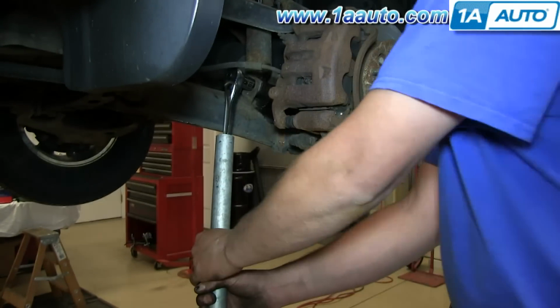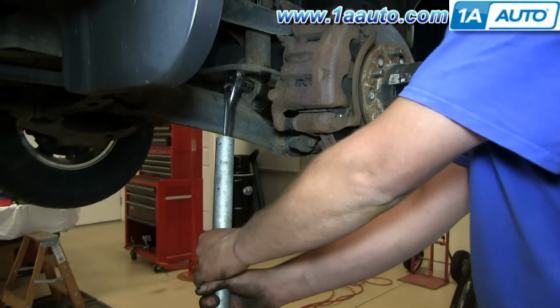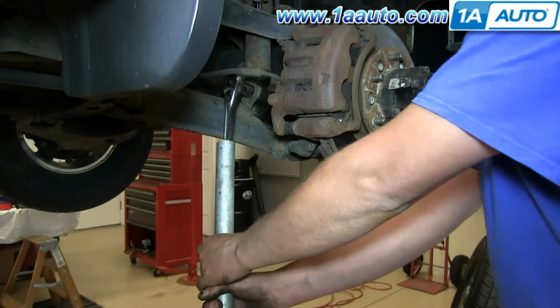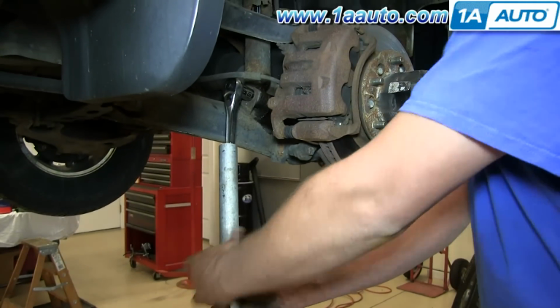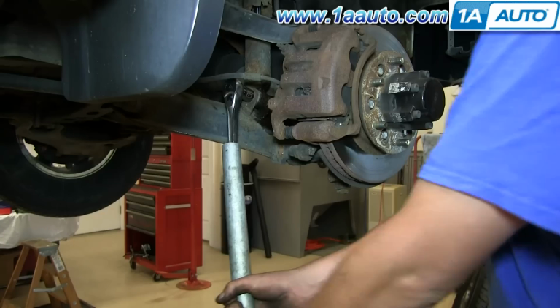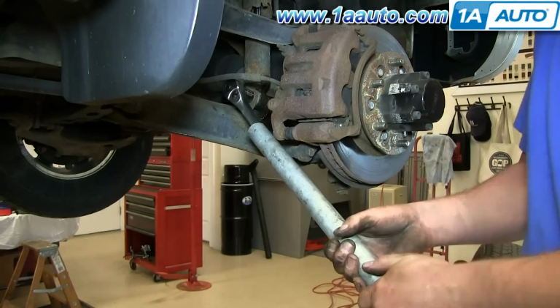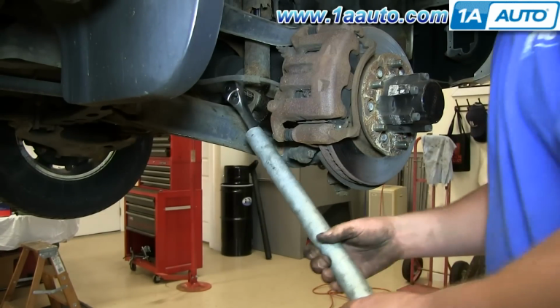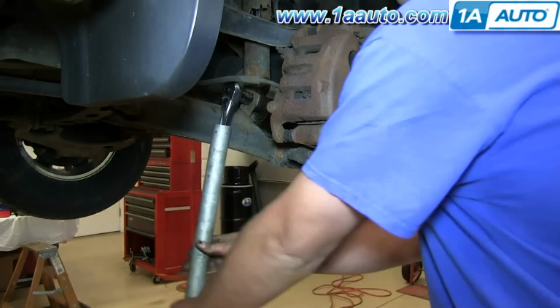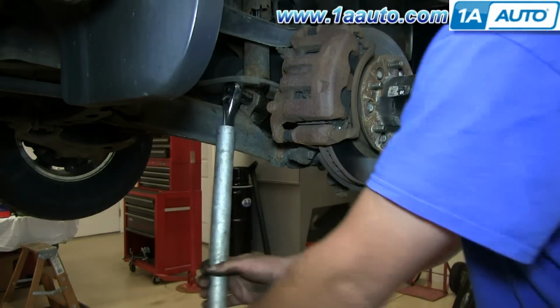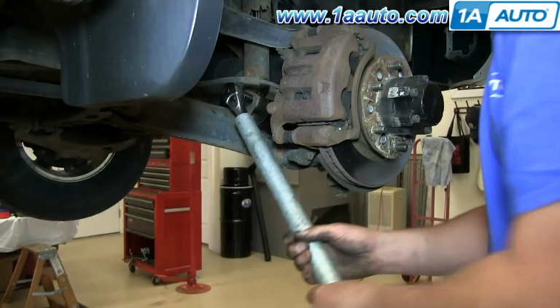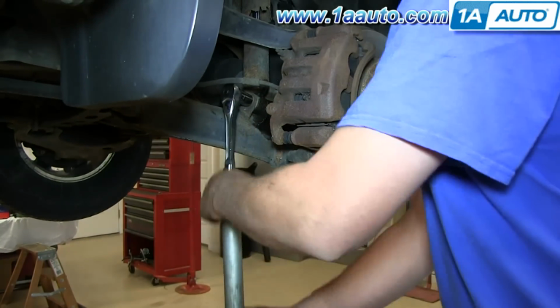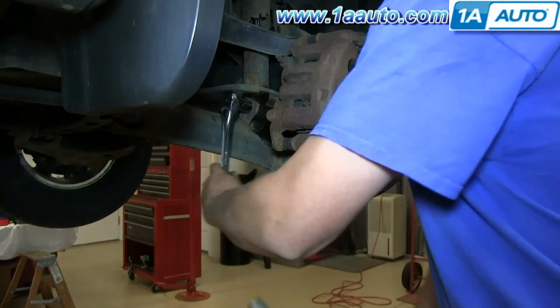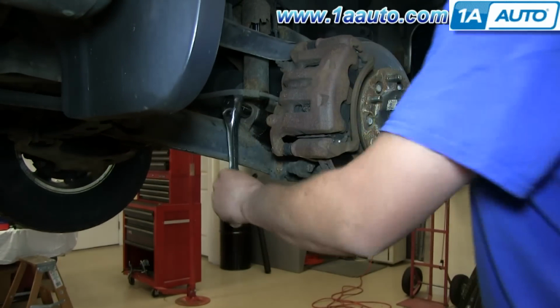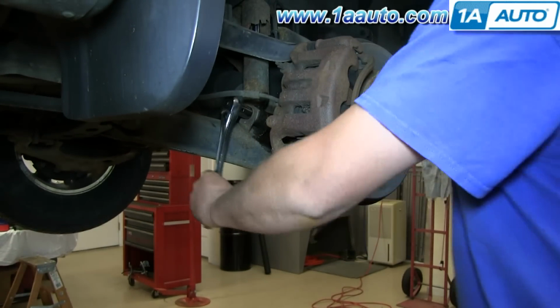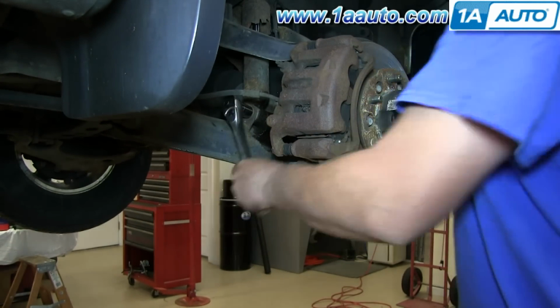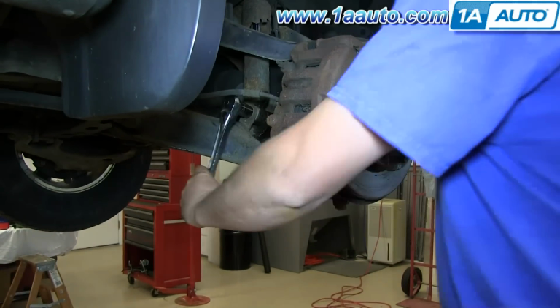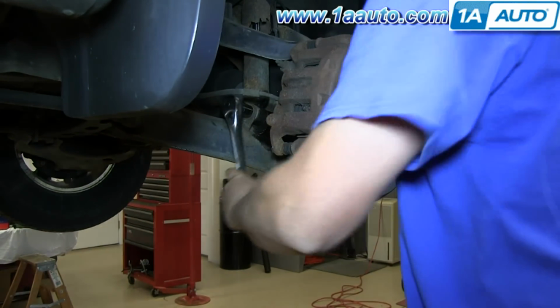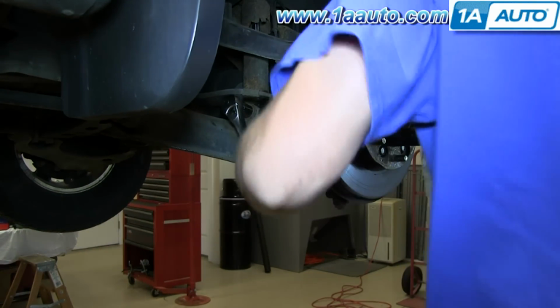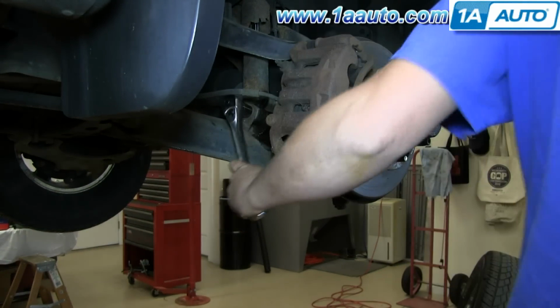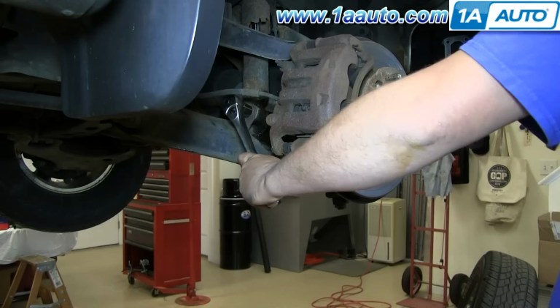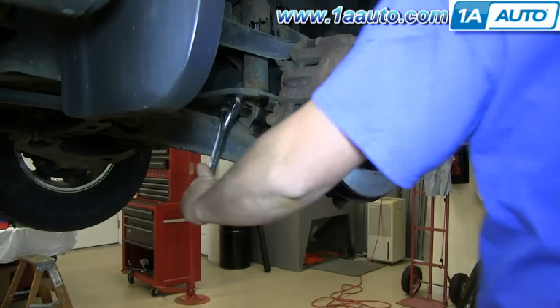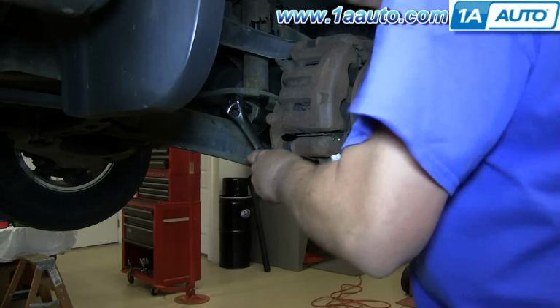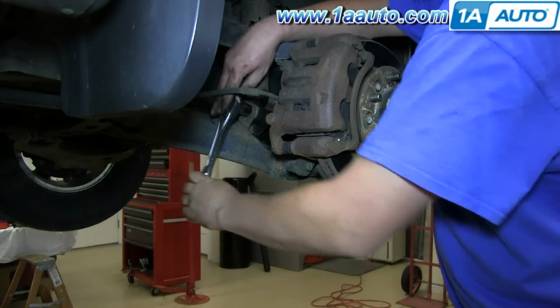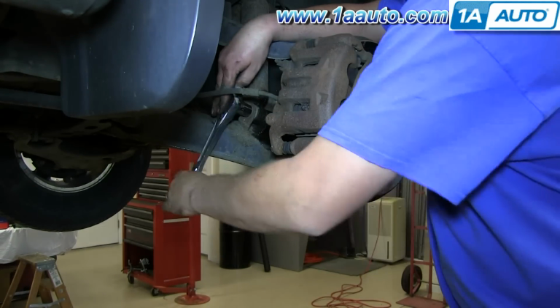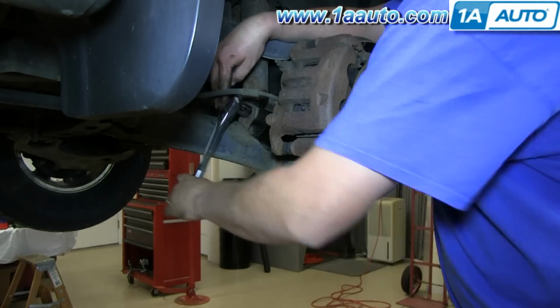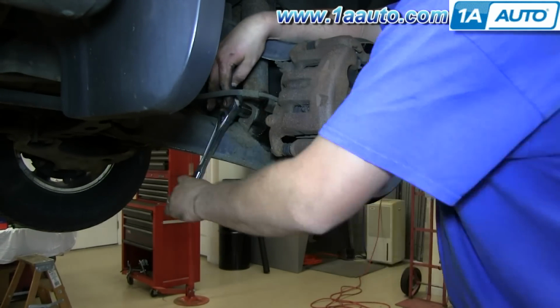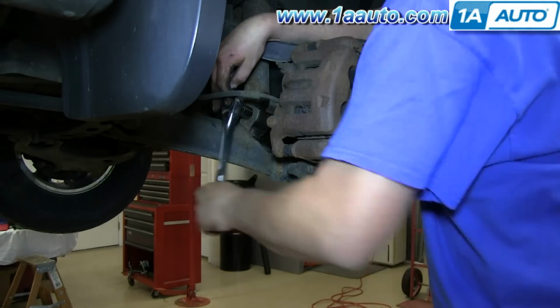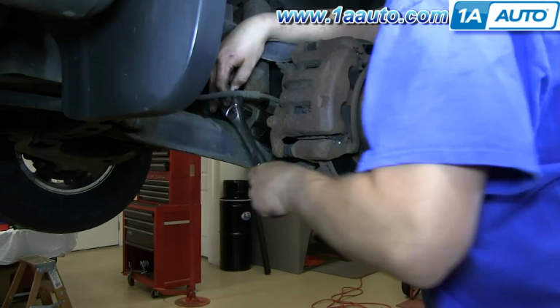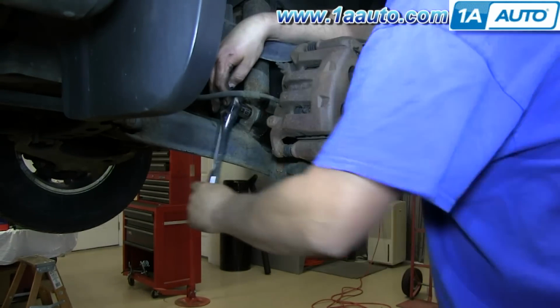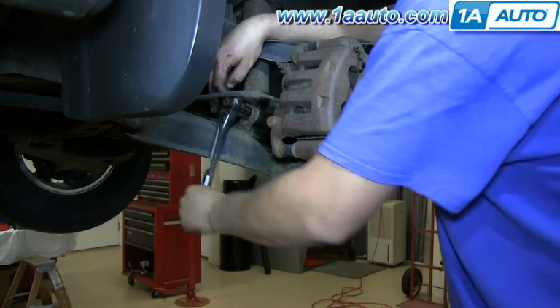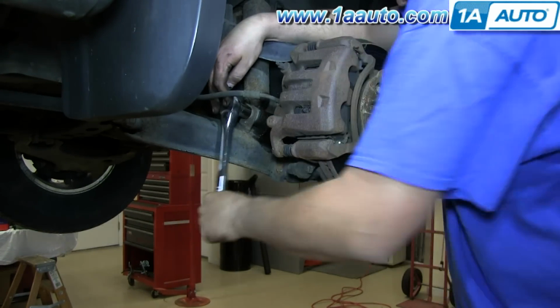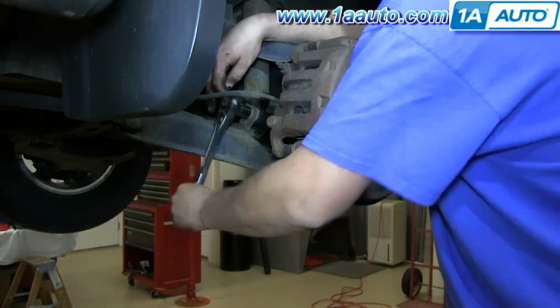Here I'm using an 18 millimeter socket and ratchet along with a pipe to loosen up the lower mounting point. That's a bolt that goes through the lower control arm with a captive nut on the other side.